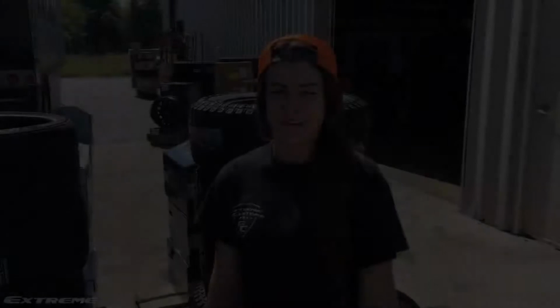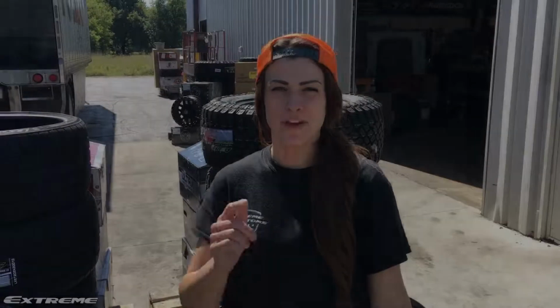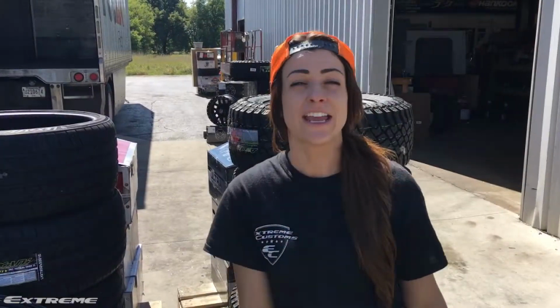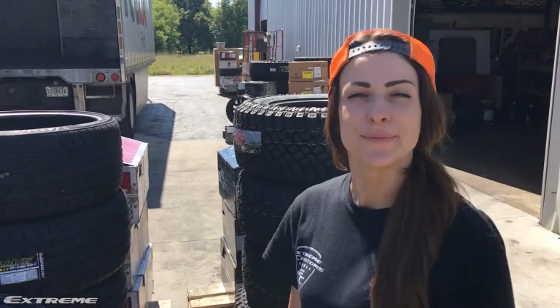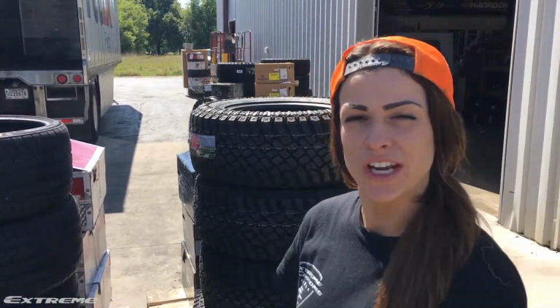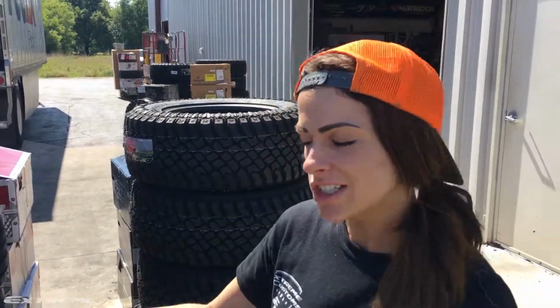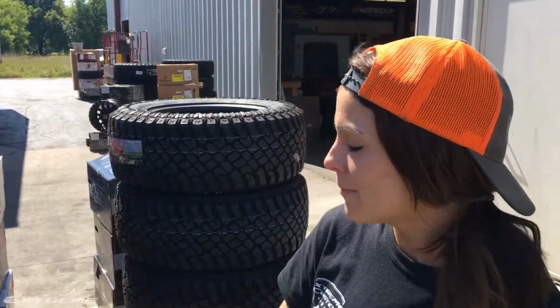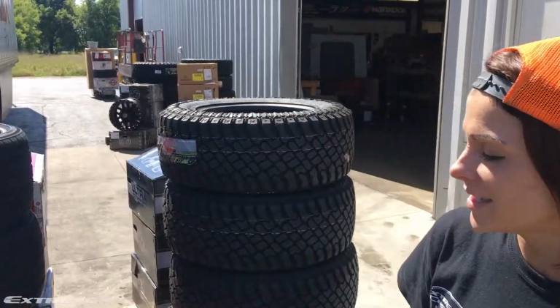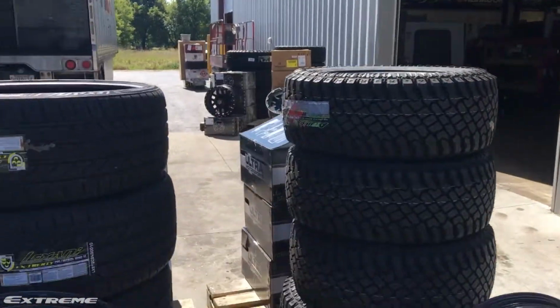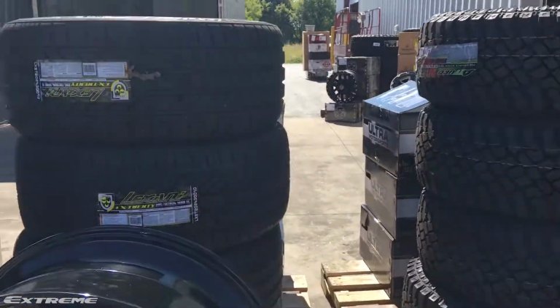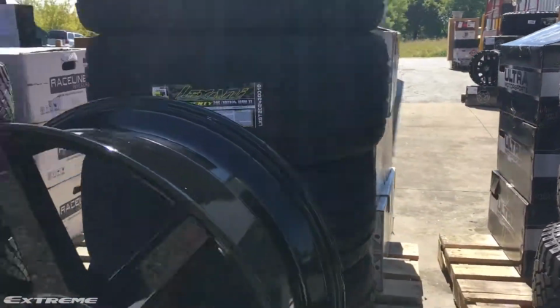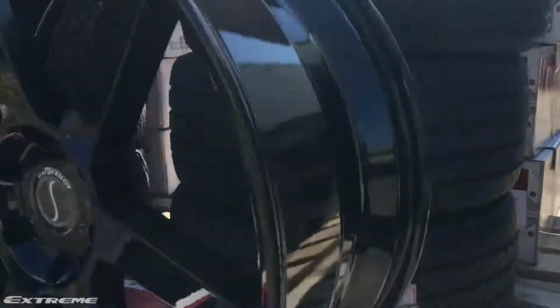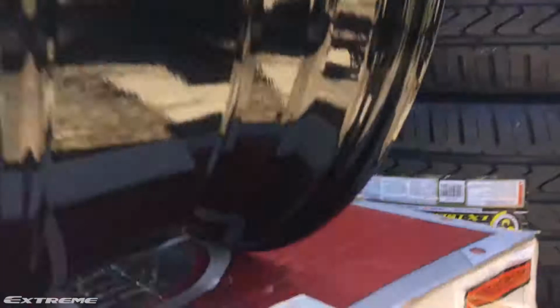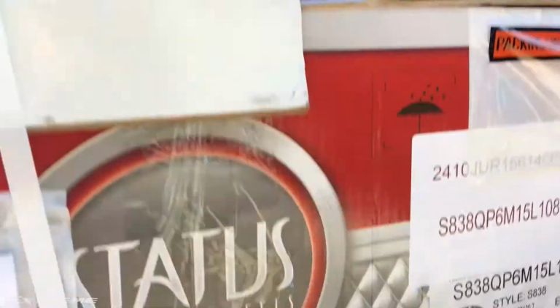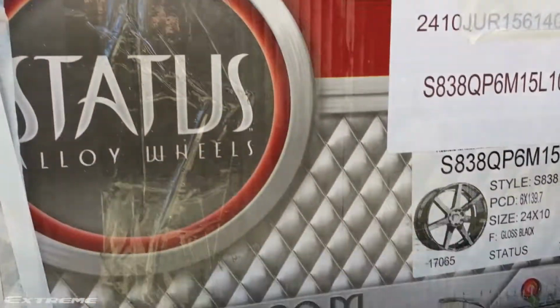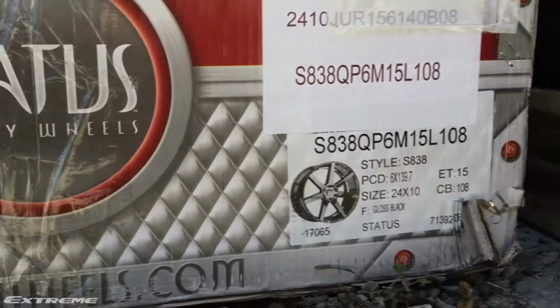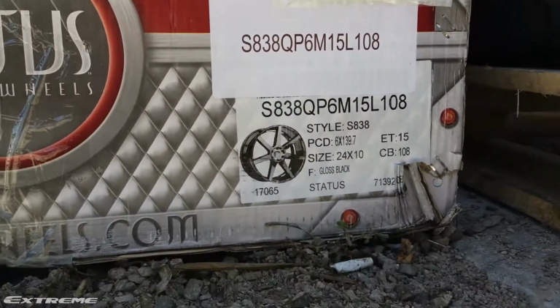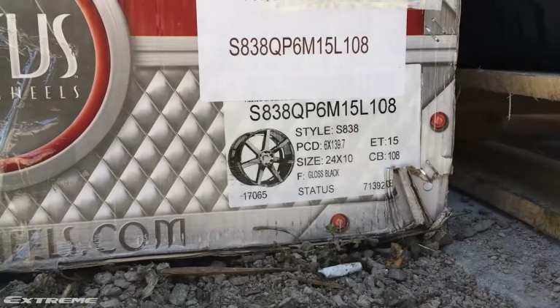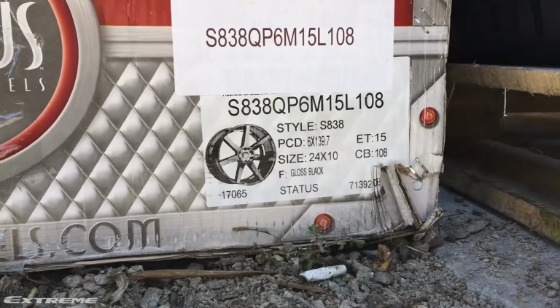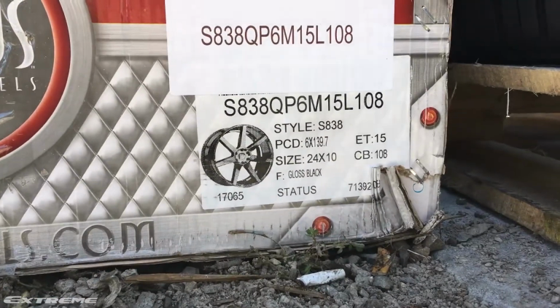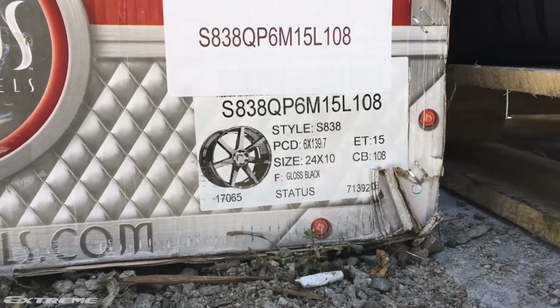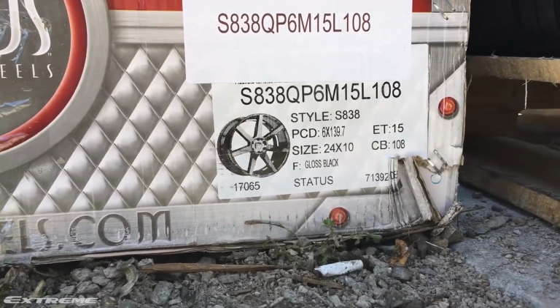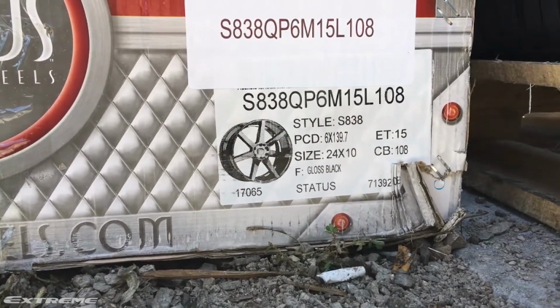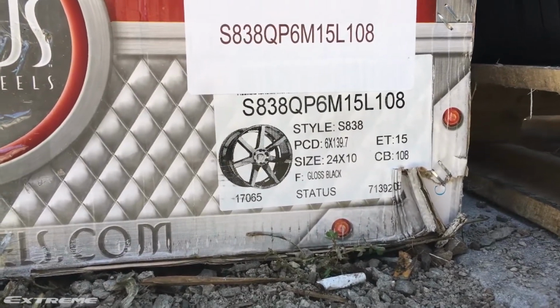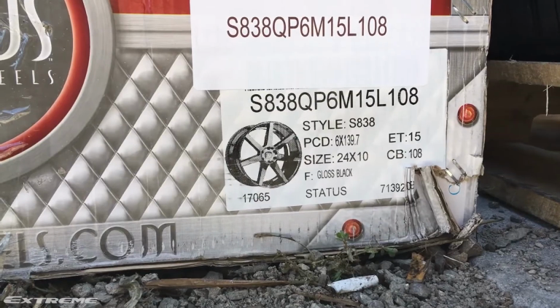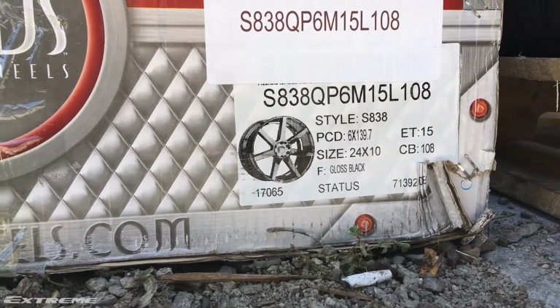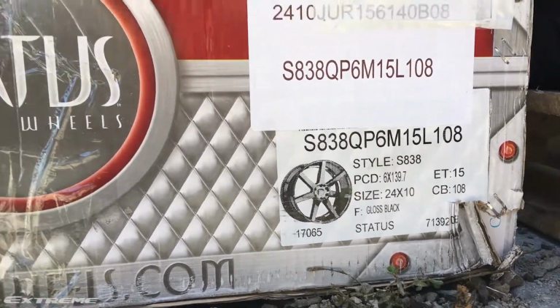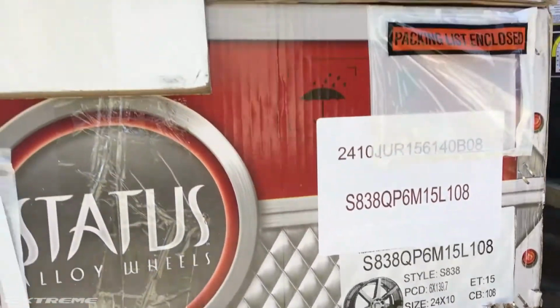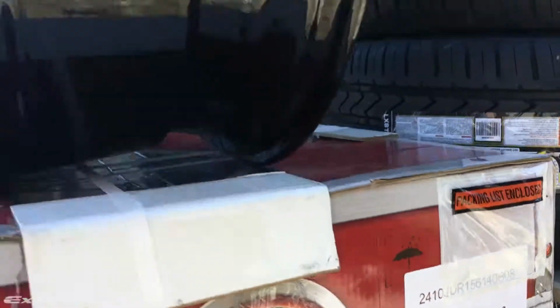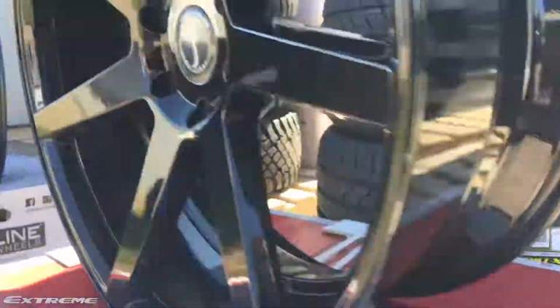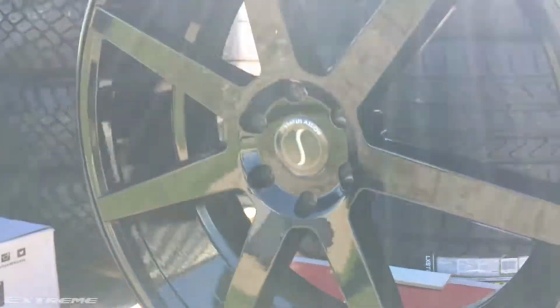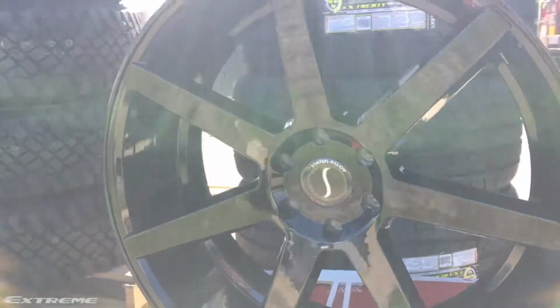What's up everybody? Caitlin here from Xtreme. Just unboxed this Status wheel here and it sure does make a statement. It's an S838 — we're looking at a 24 by 10 with a plus 15 offset. Nice glossy black finish.